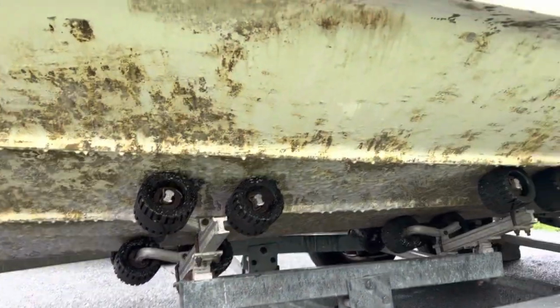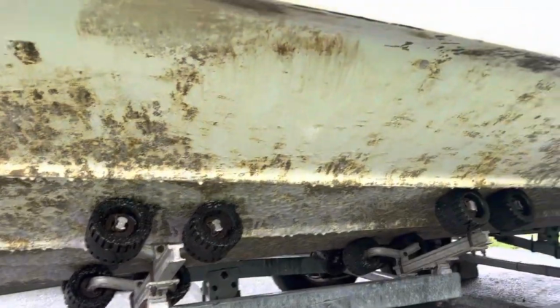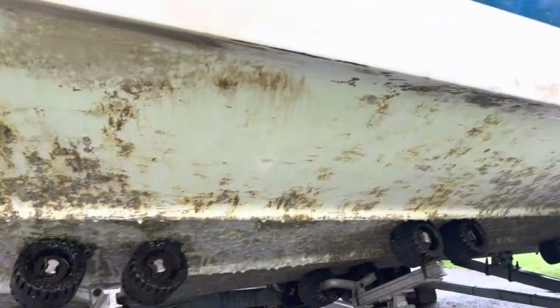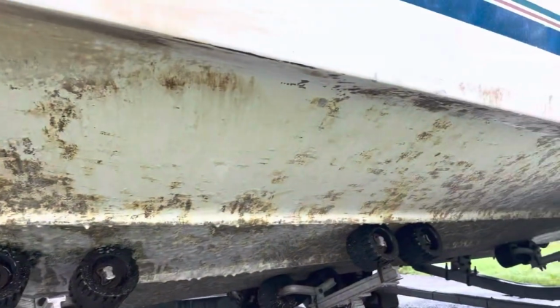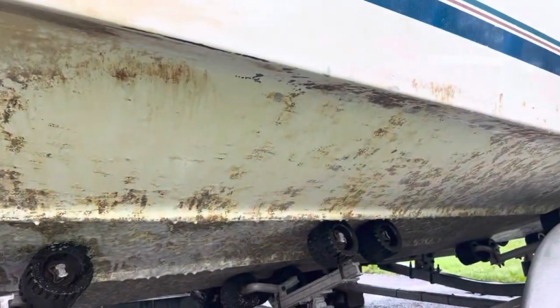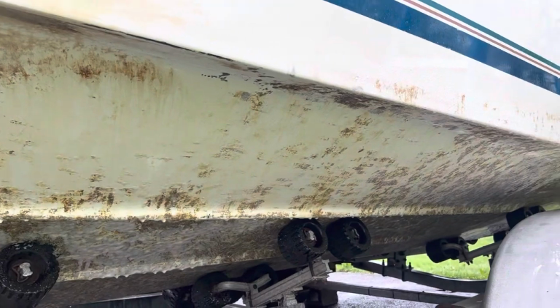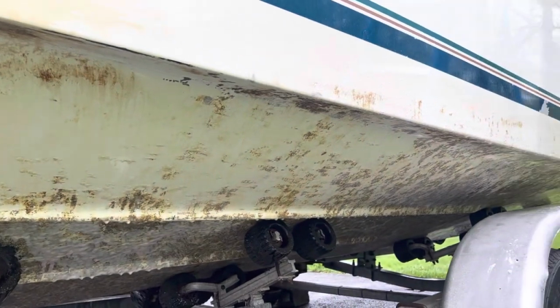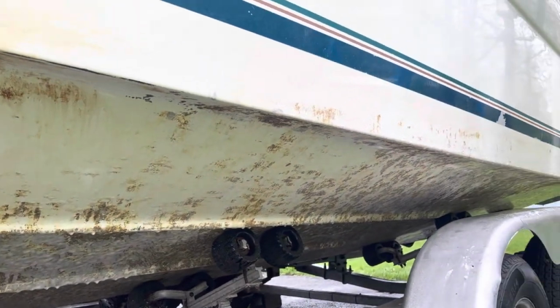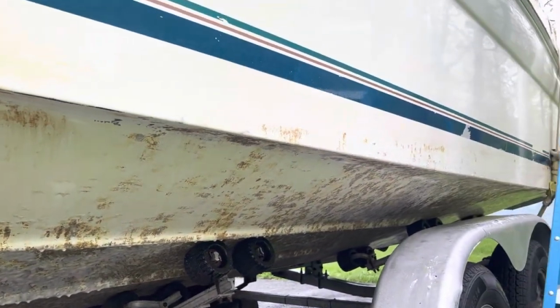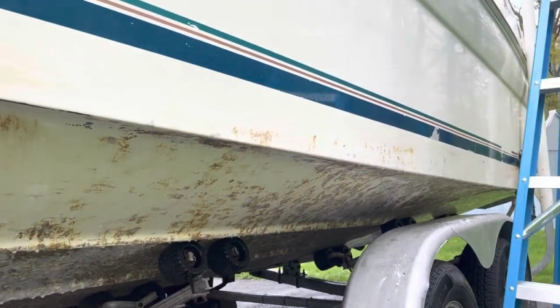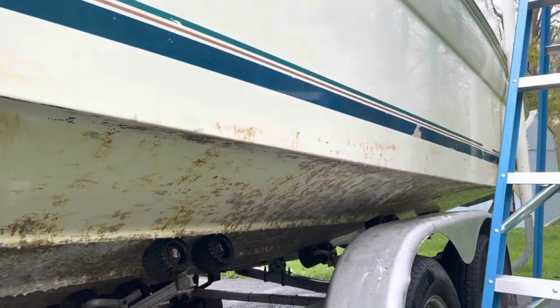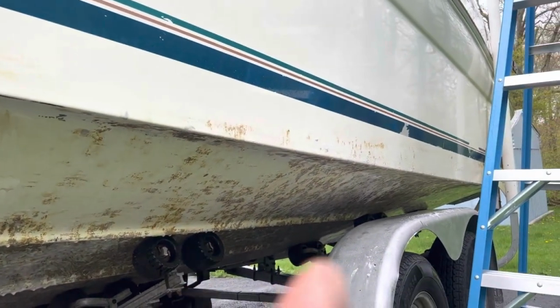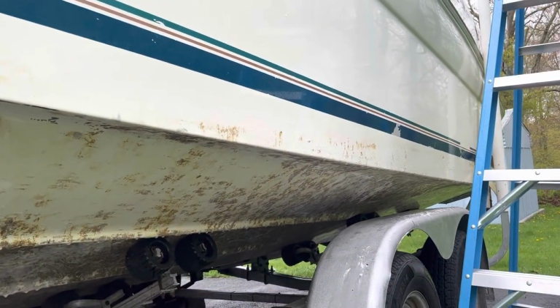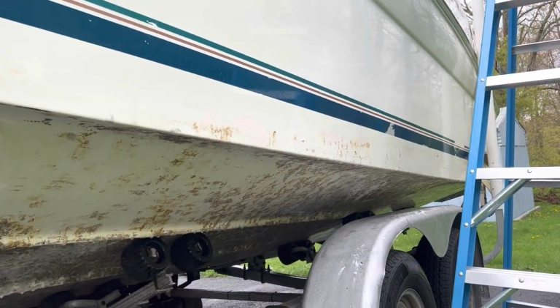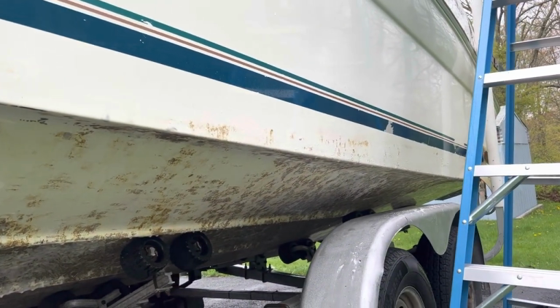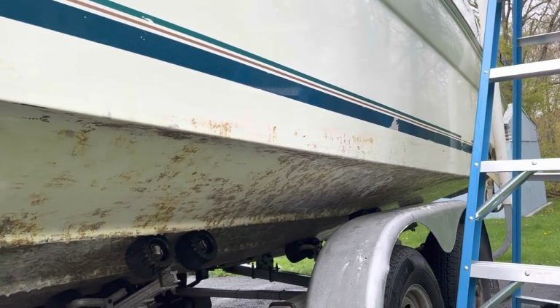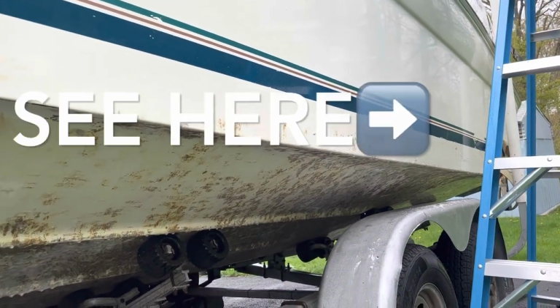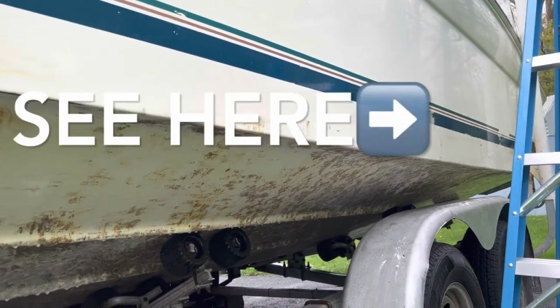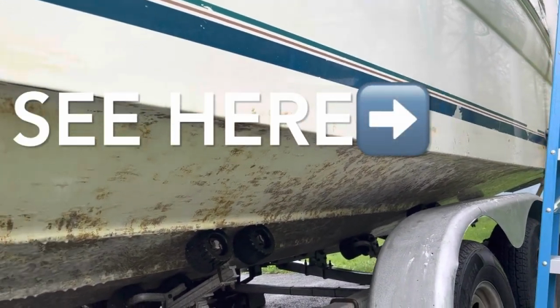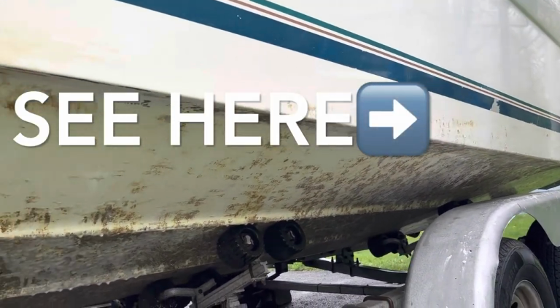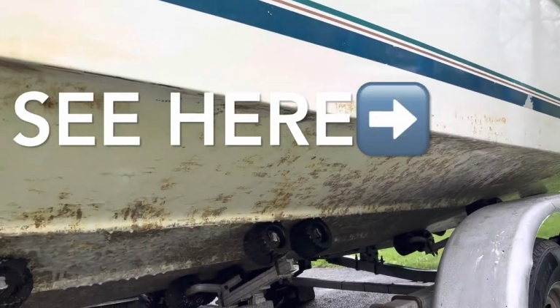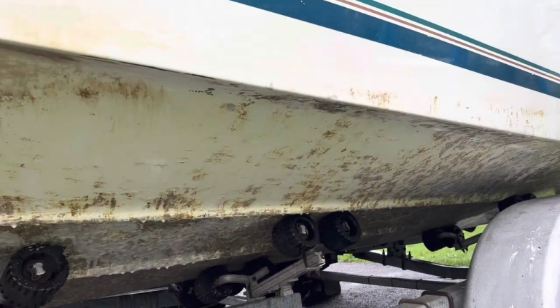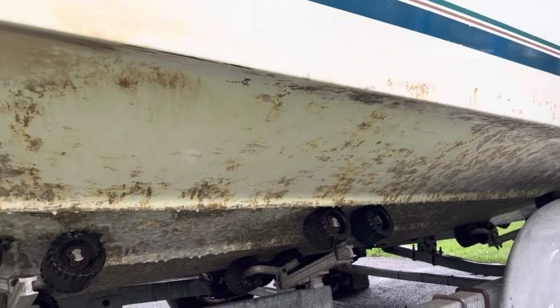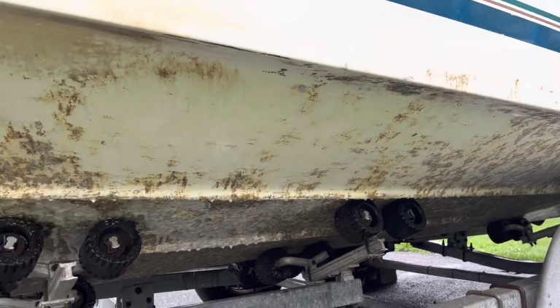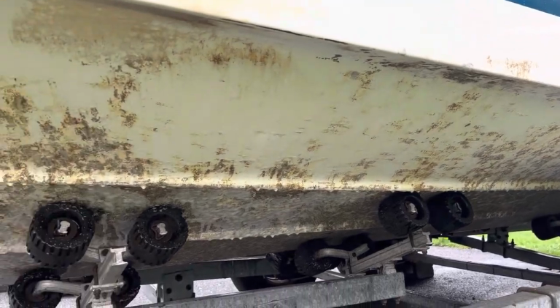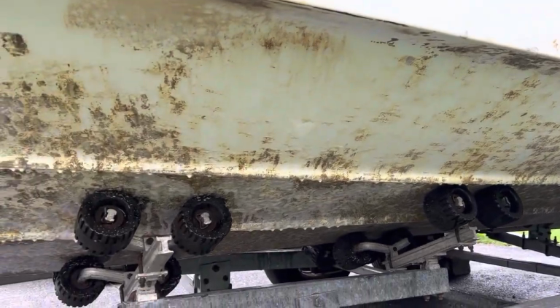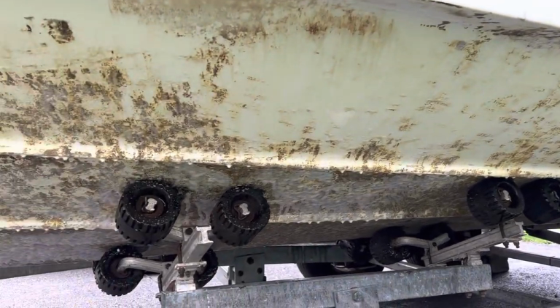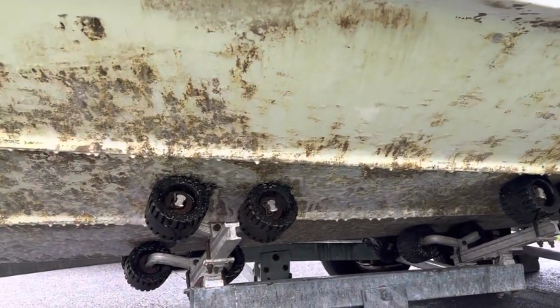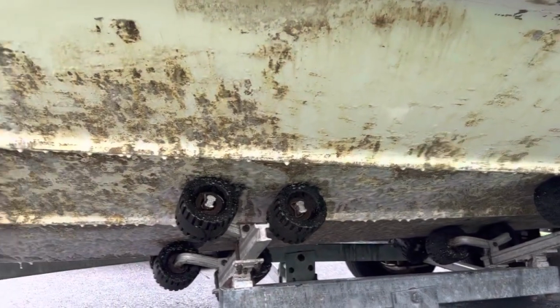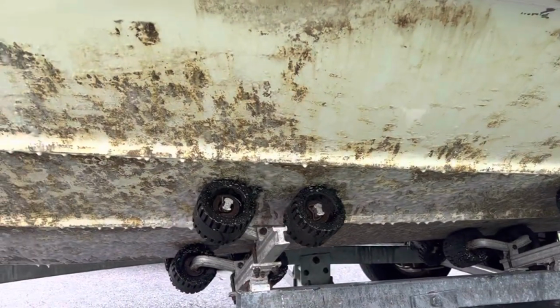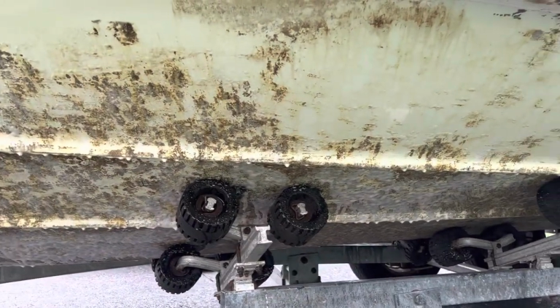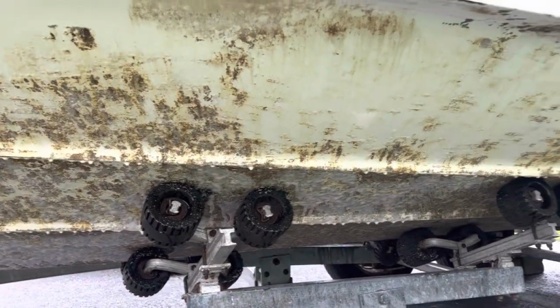I'm actually pretty happy. Look, that whole thing was stained — not stained no more. I'm going to give it about 10 more minutes and rinse it.